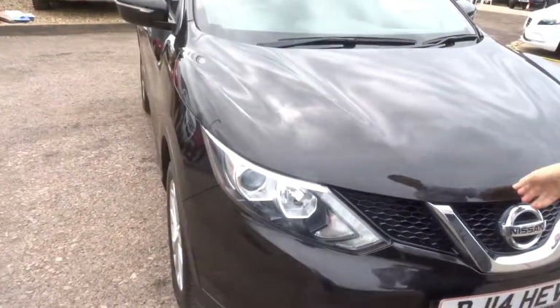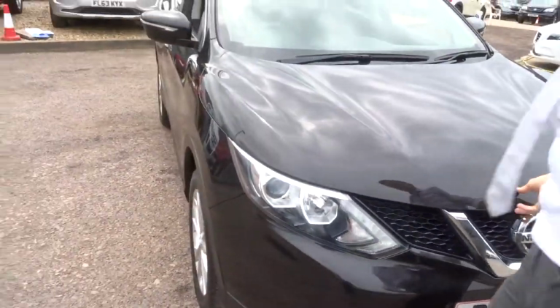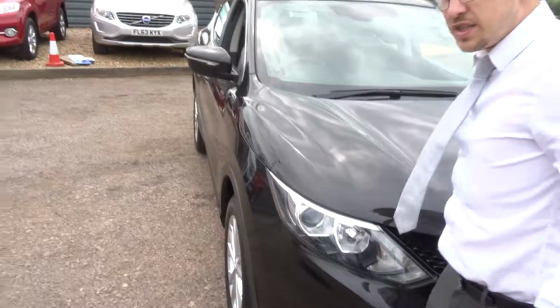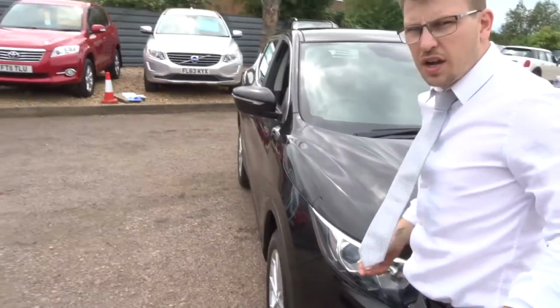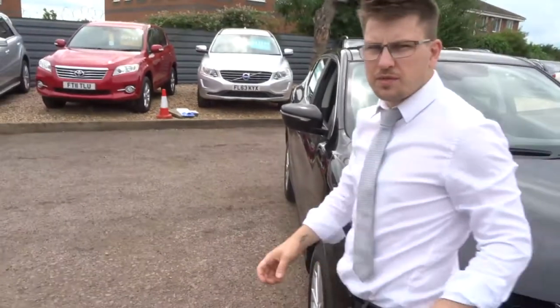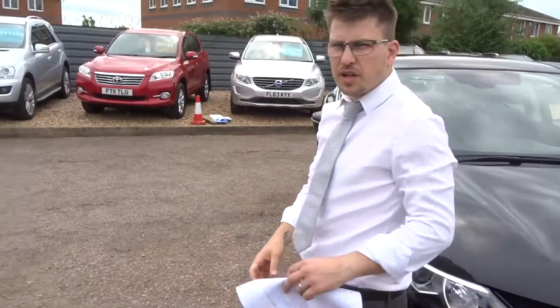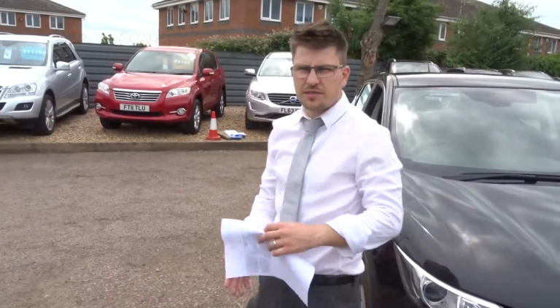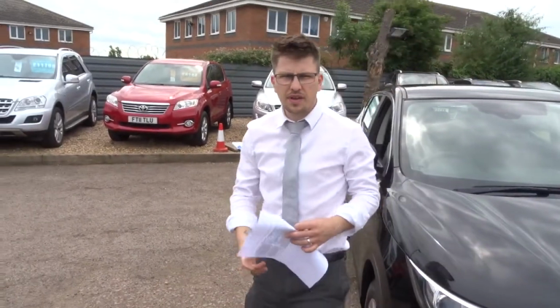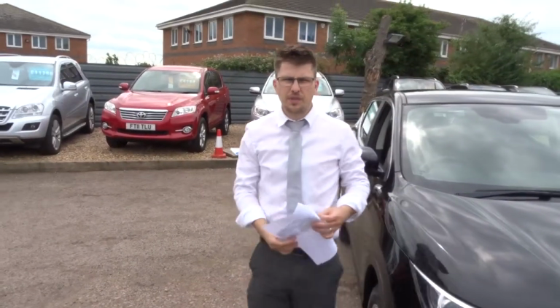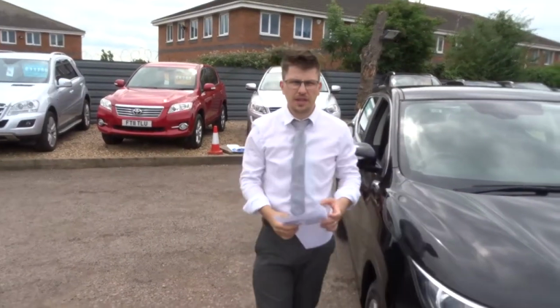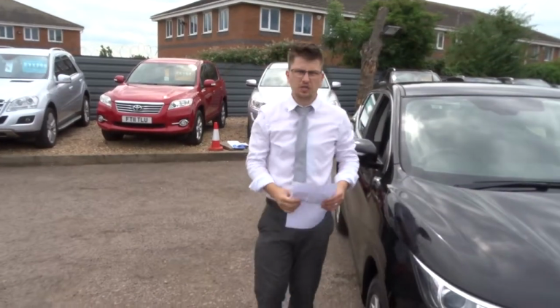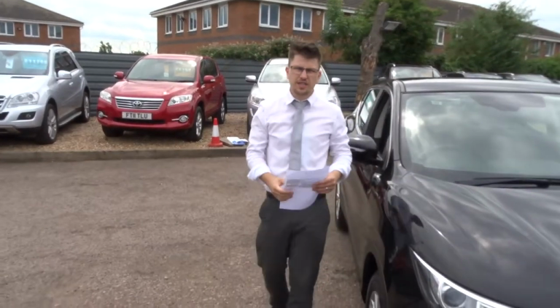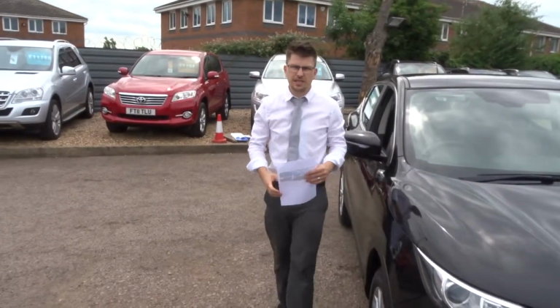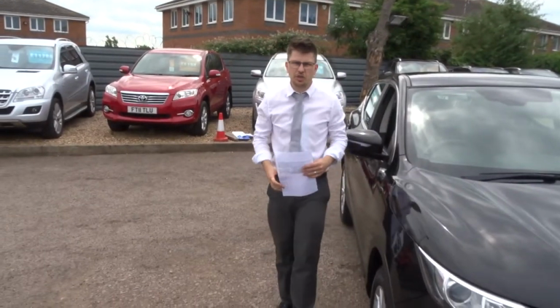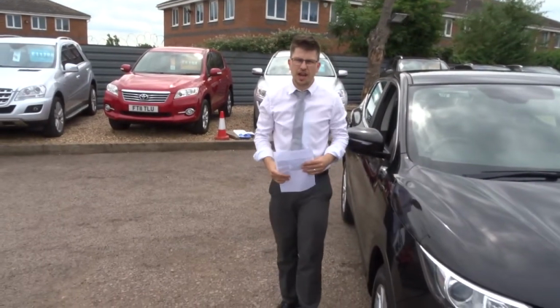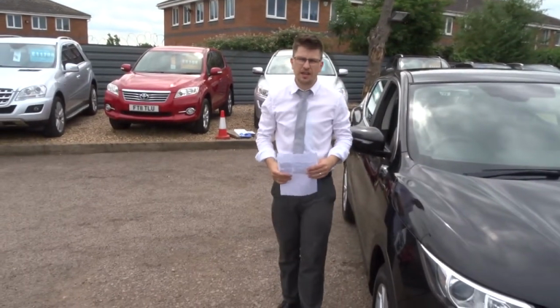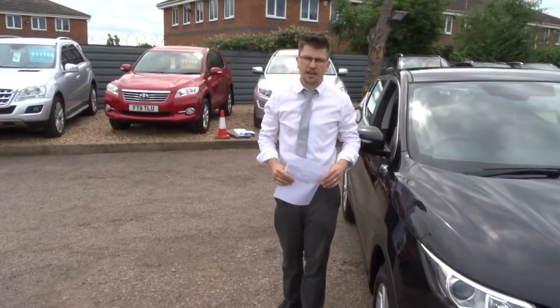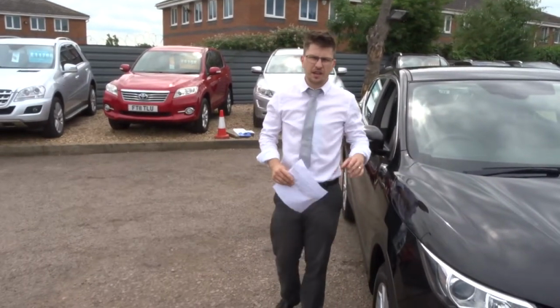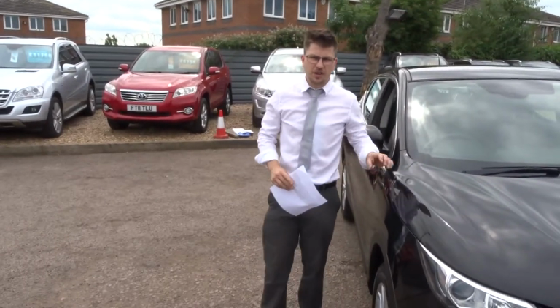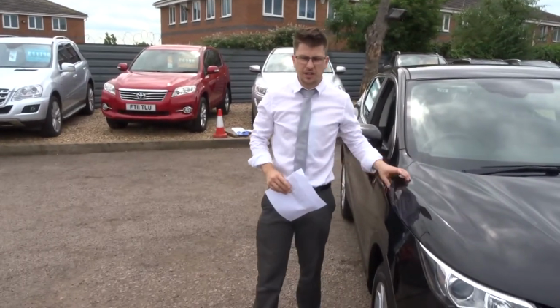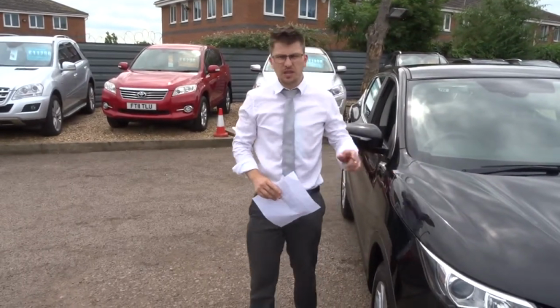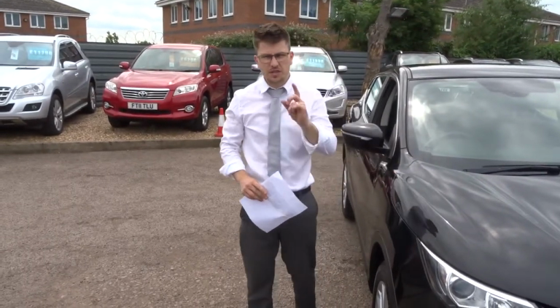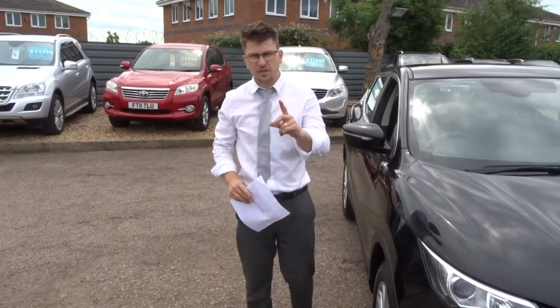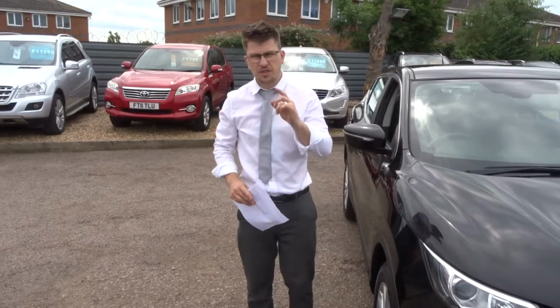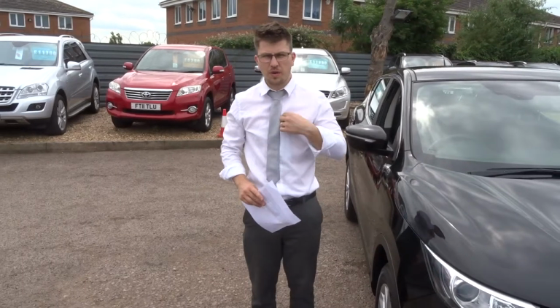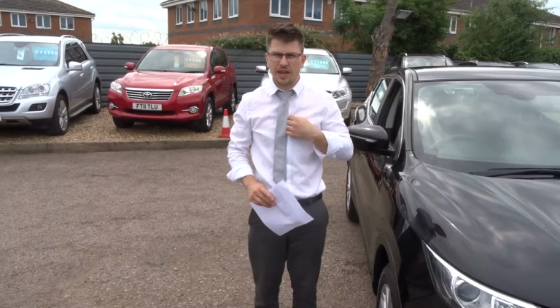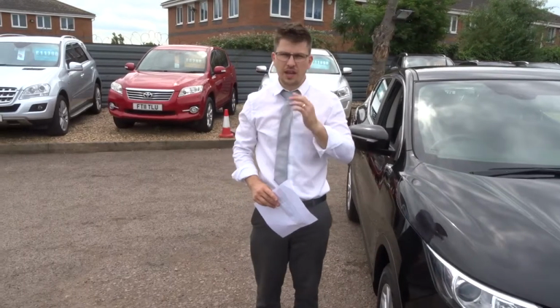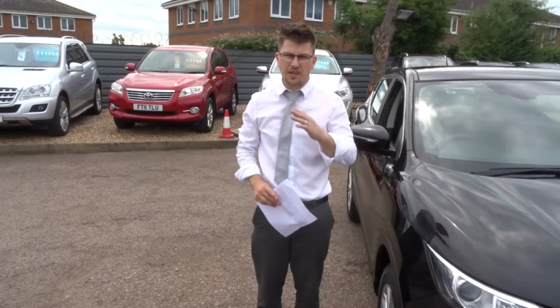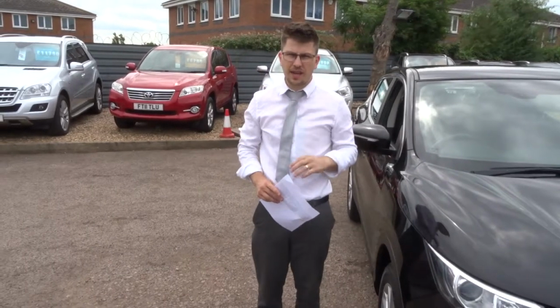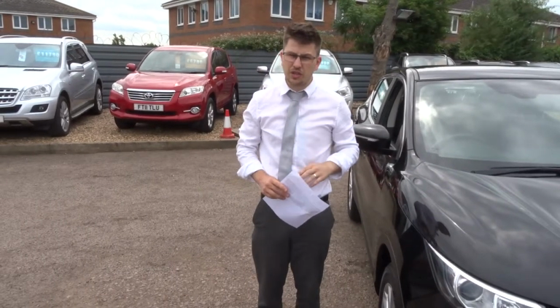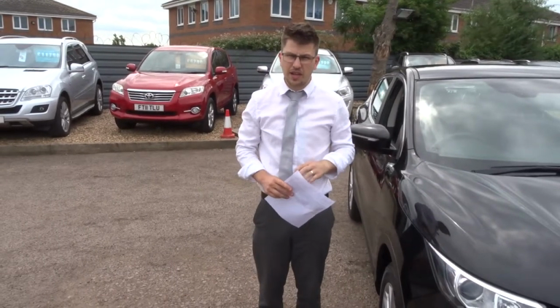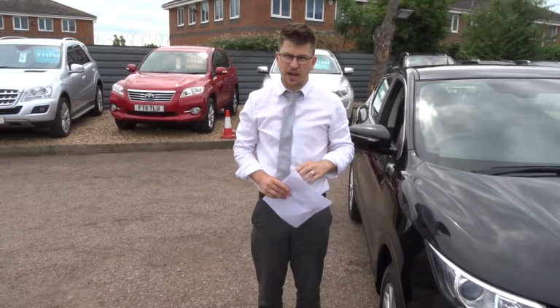When this car came to us, we did a 160 point check. We did that twice — once when we get the car, and then again when you get the car.